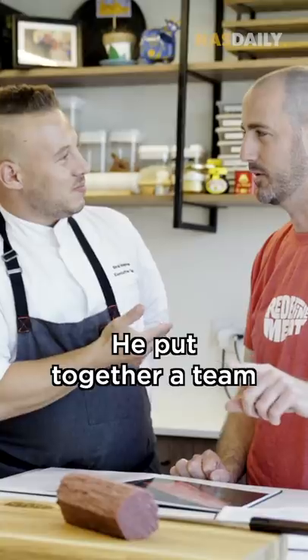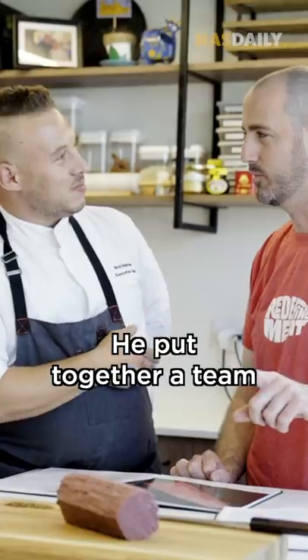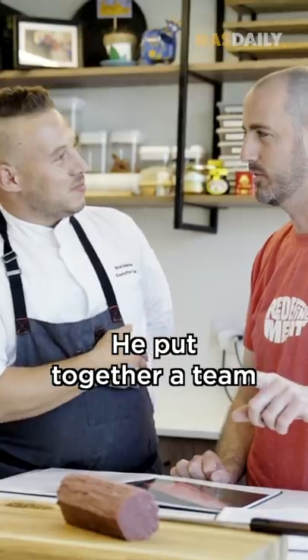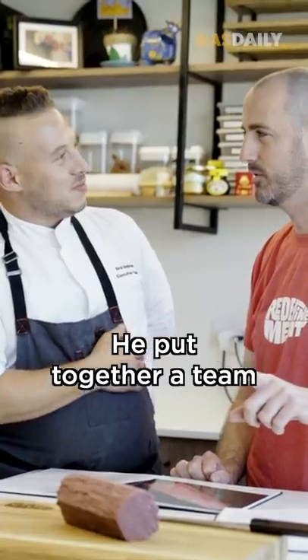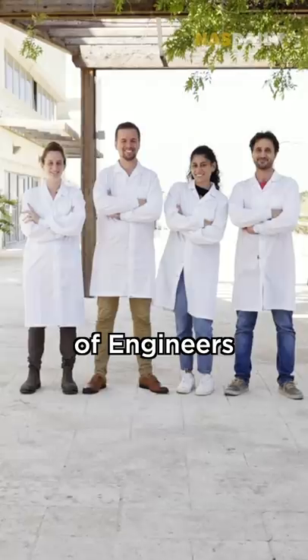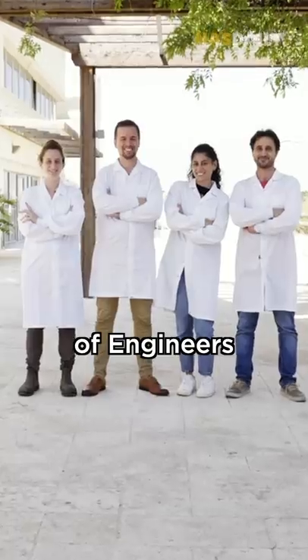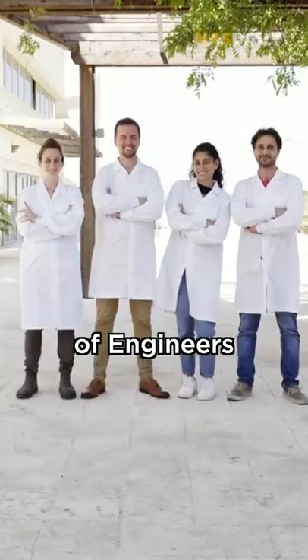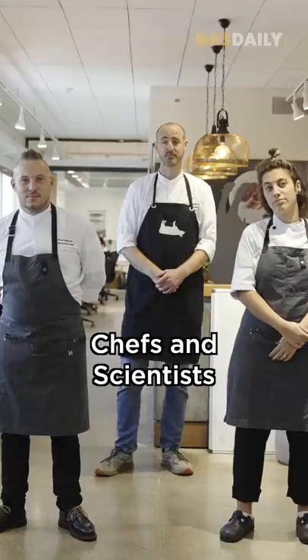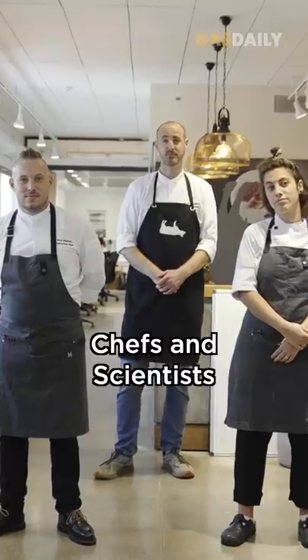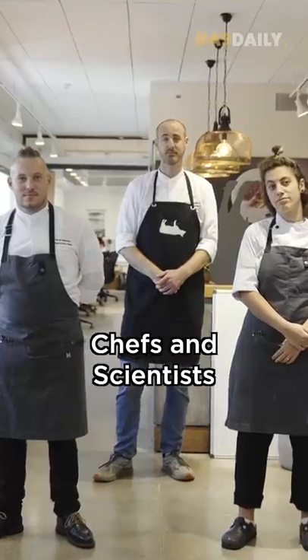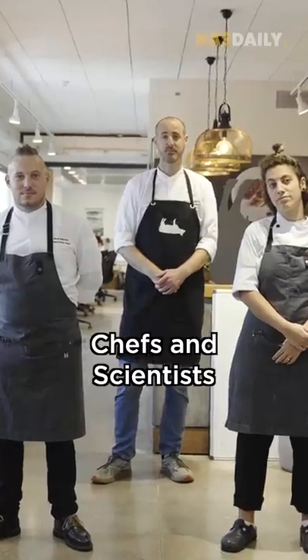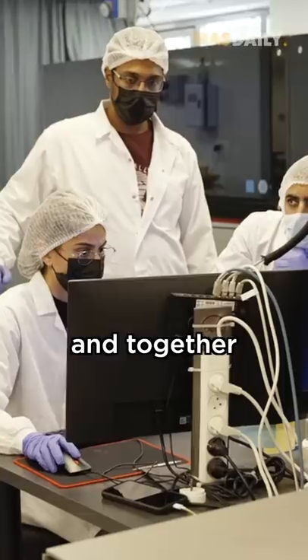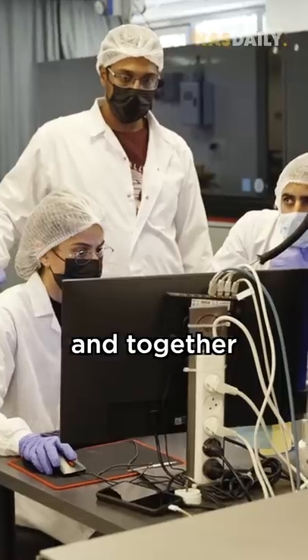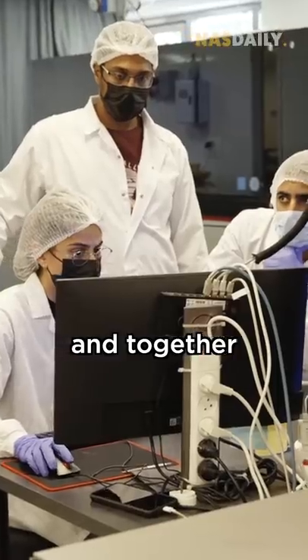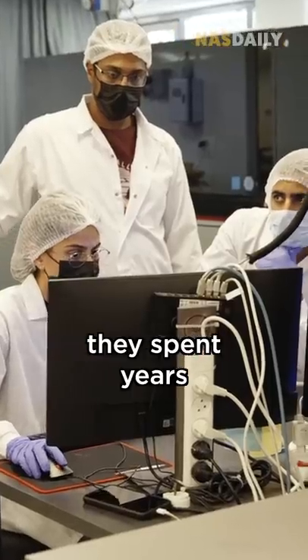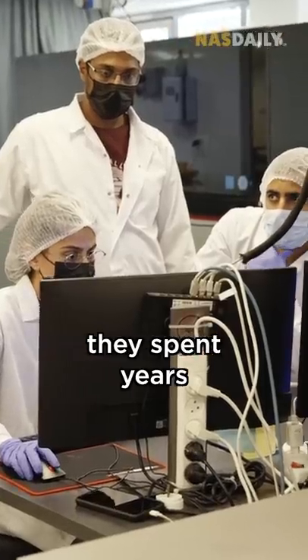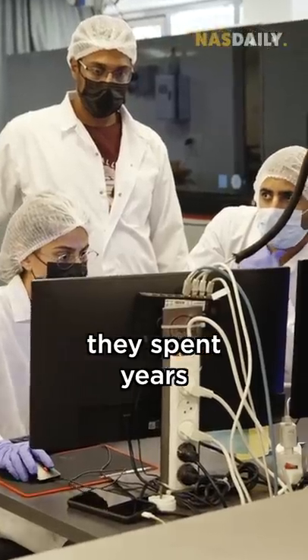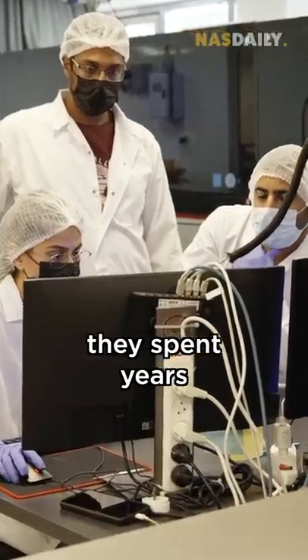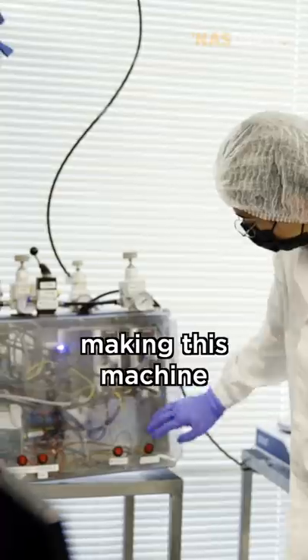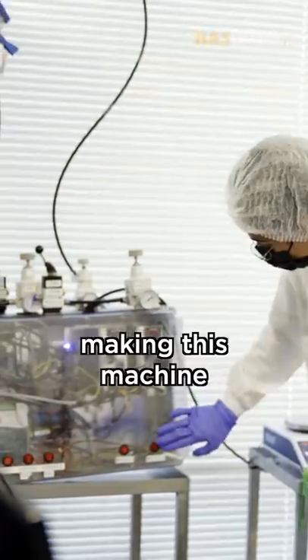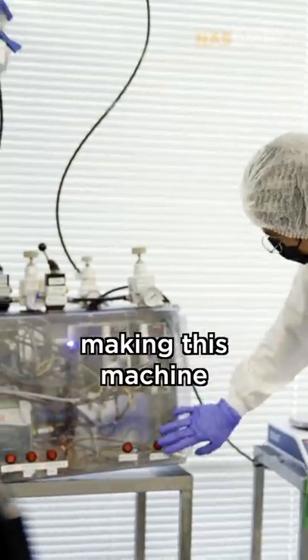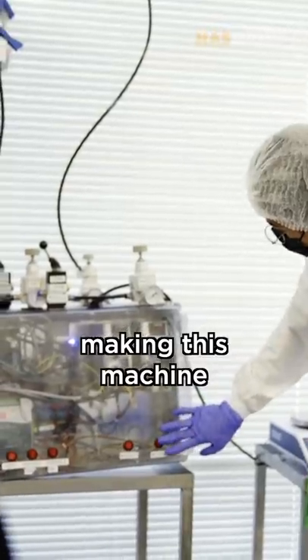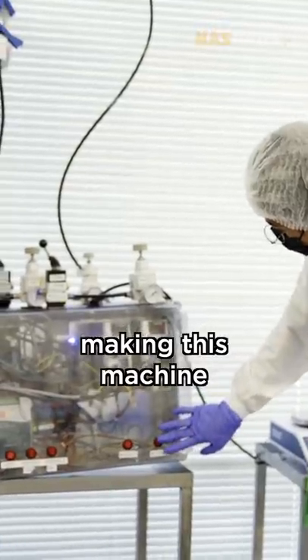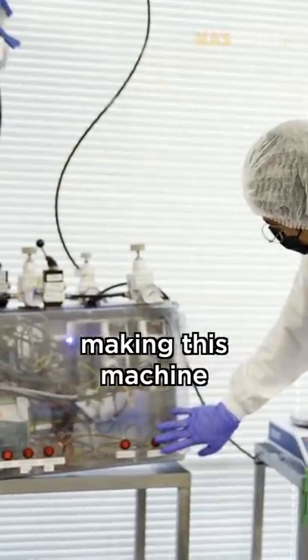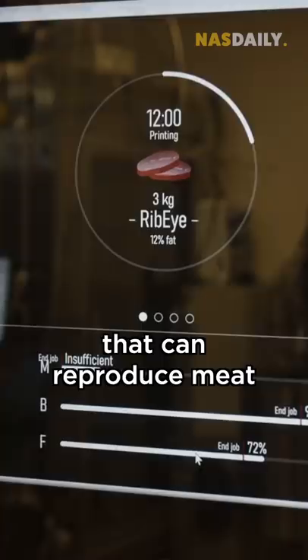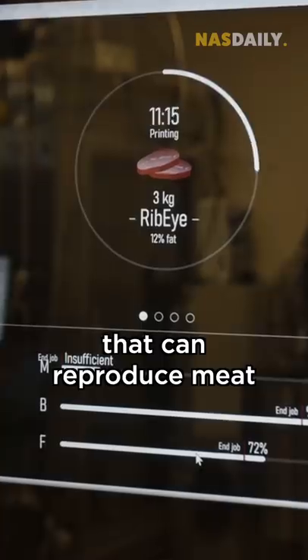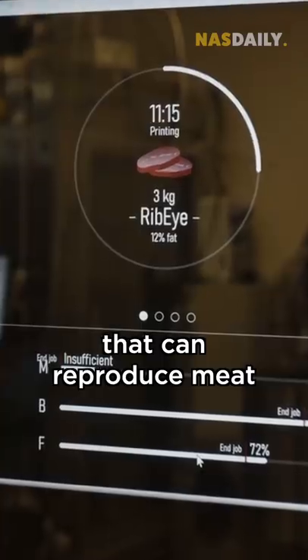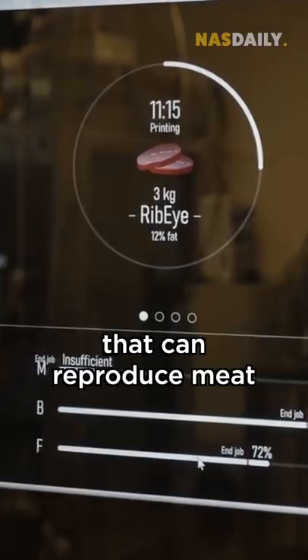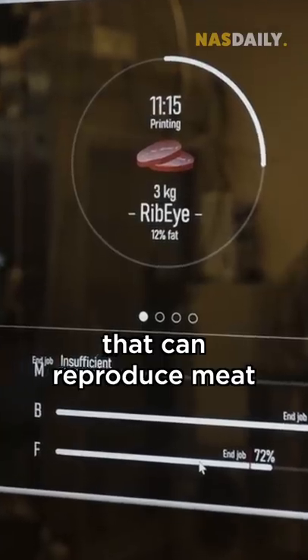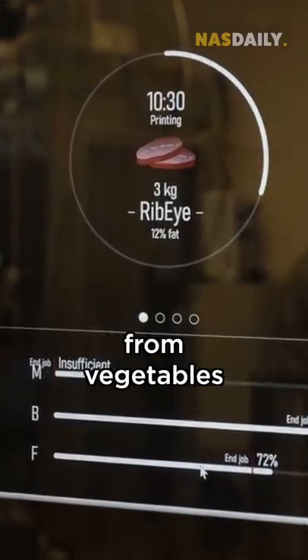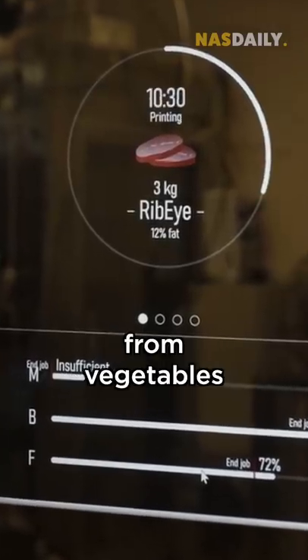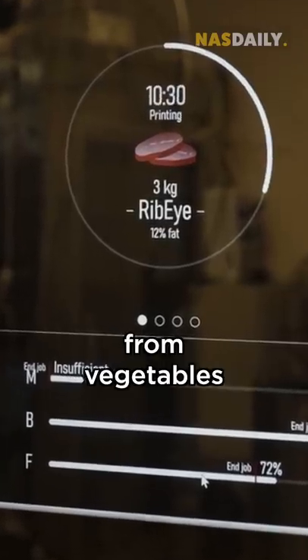He put together a team of engineers, chefs, and scientists. And together, they spent years making this machine that can reproduce meat from vegetables.